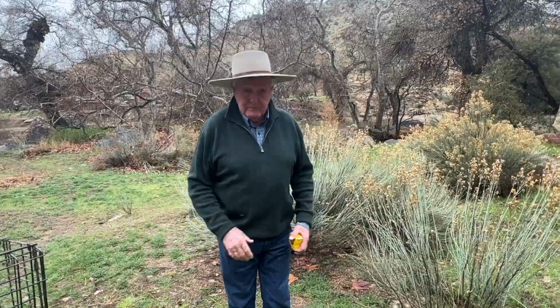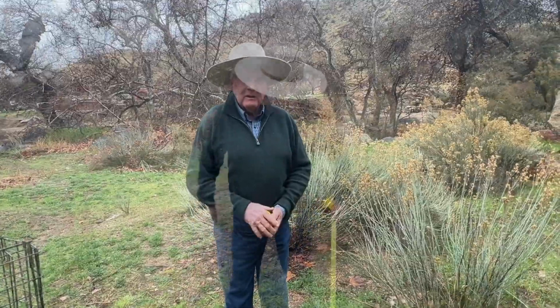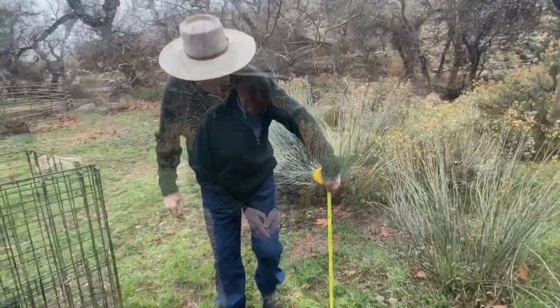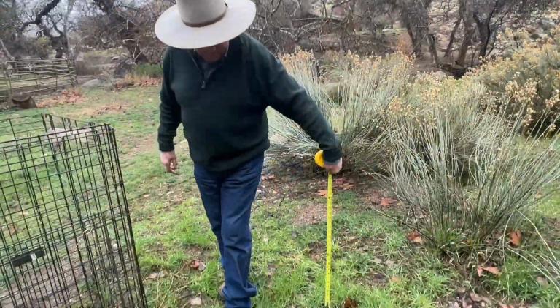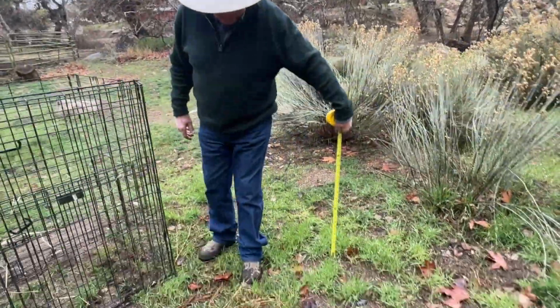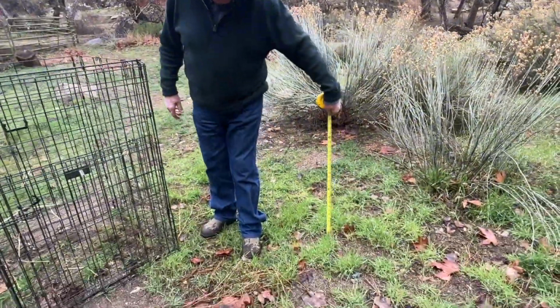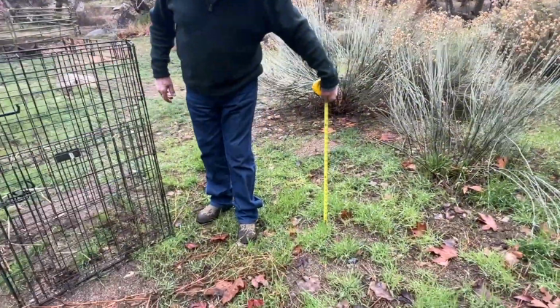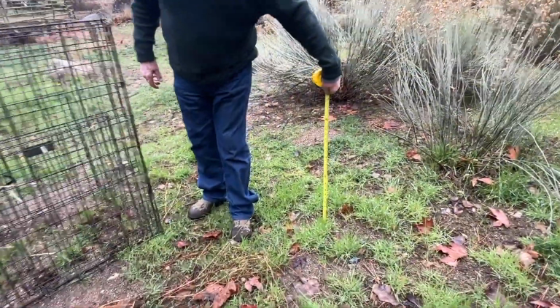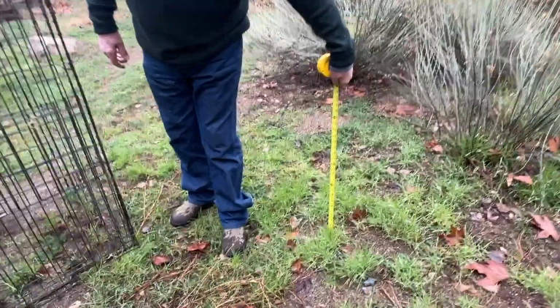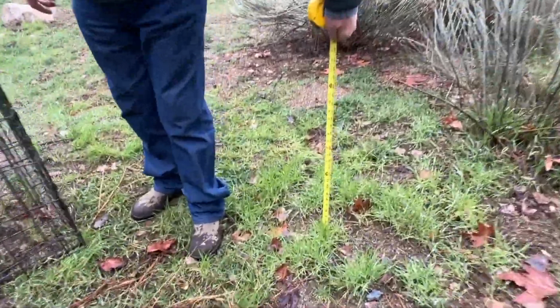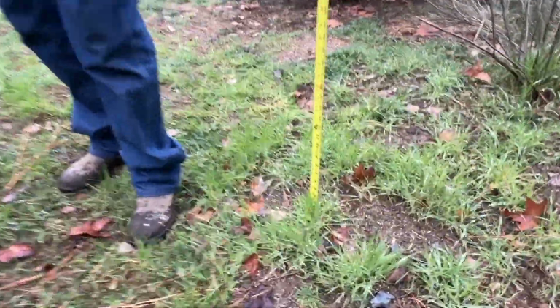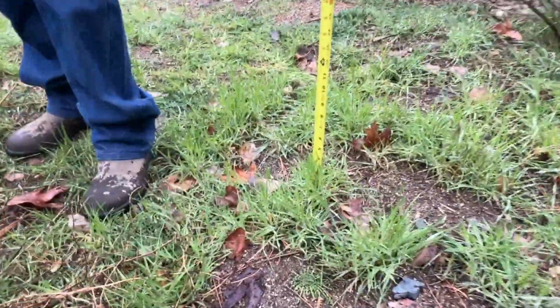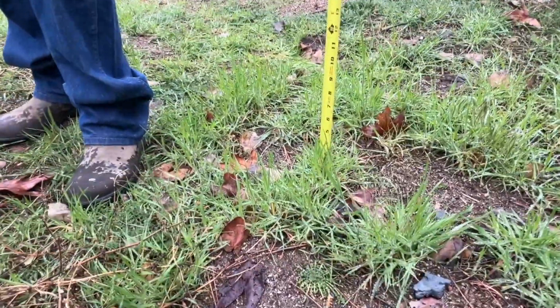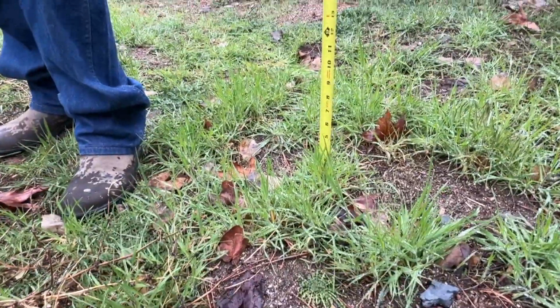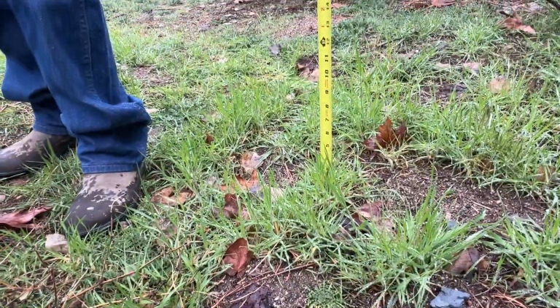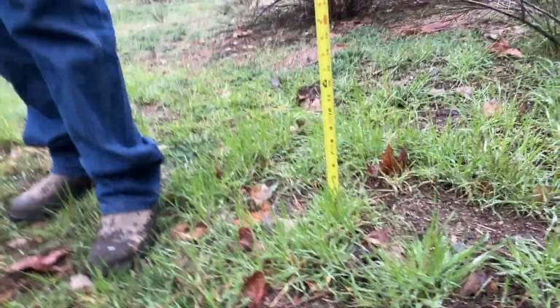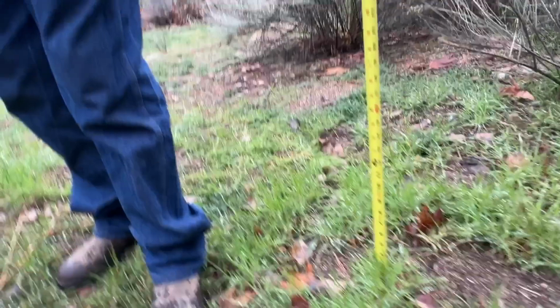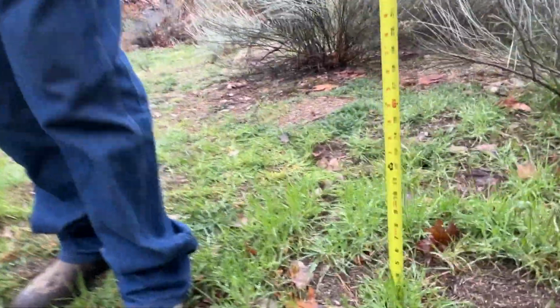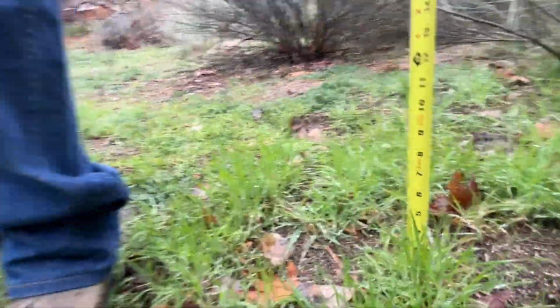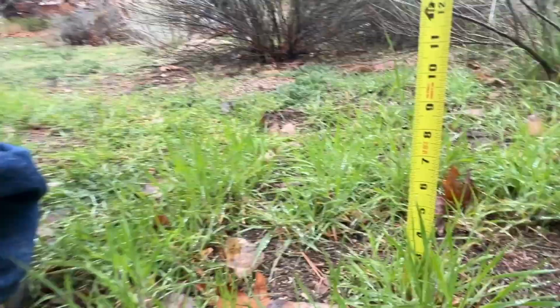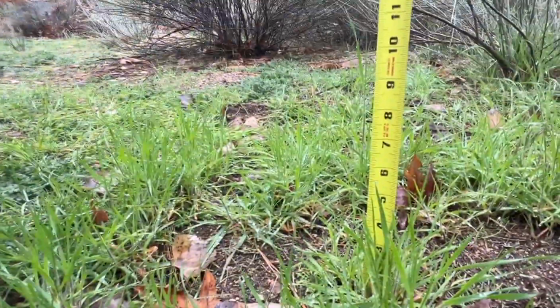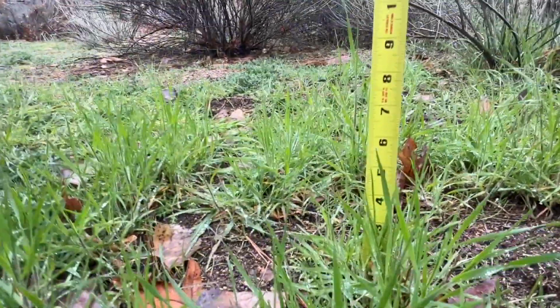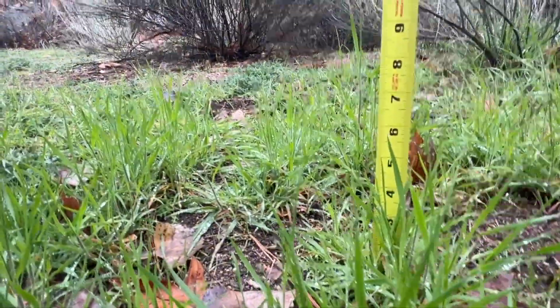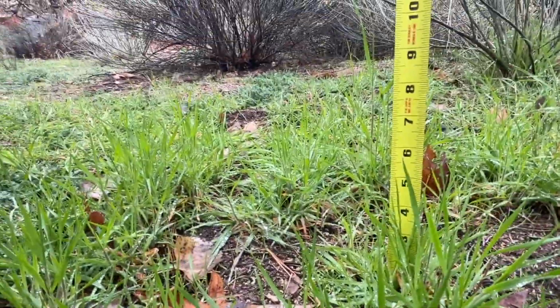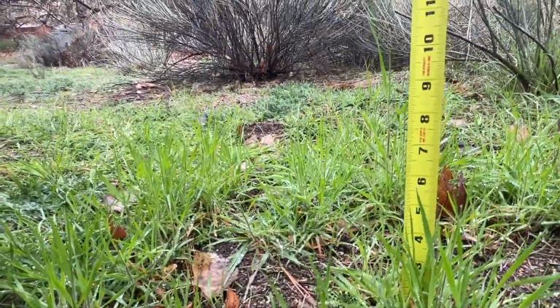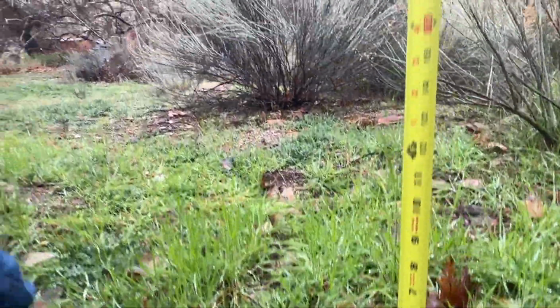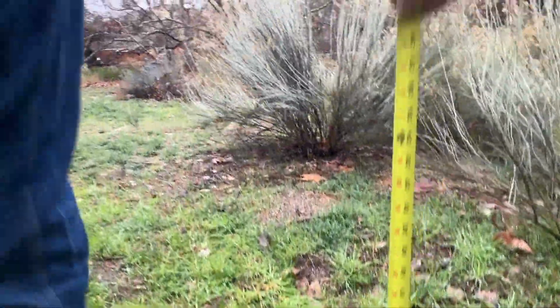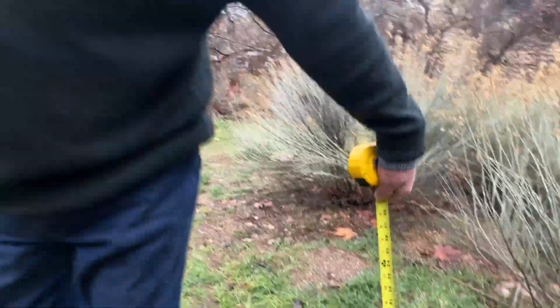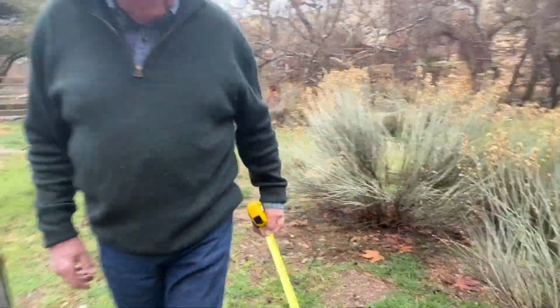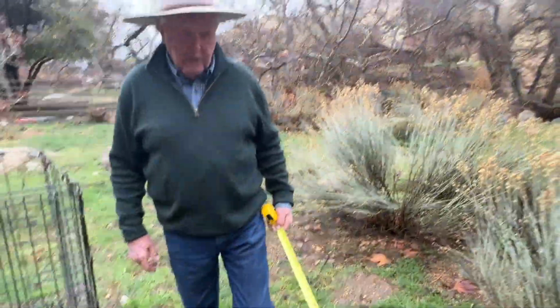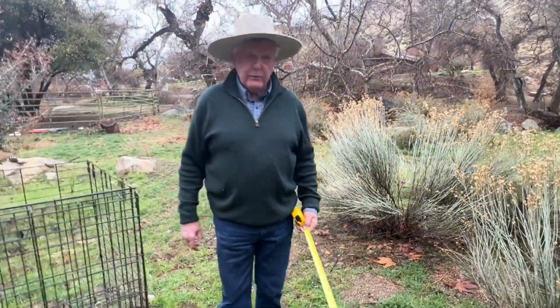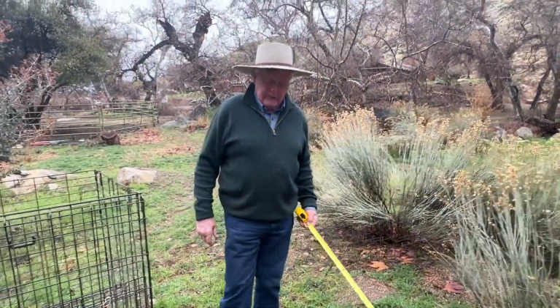Get down as level as you can — that looks like a four-inch grass, correct? Yes. Now we're going to call this a four-inch stand.